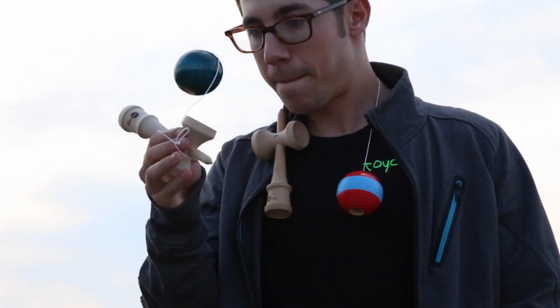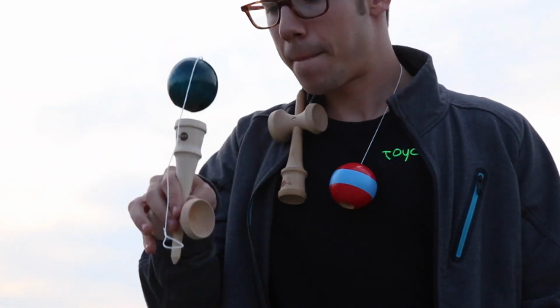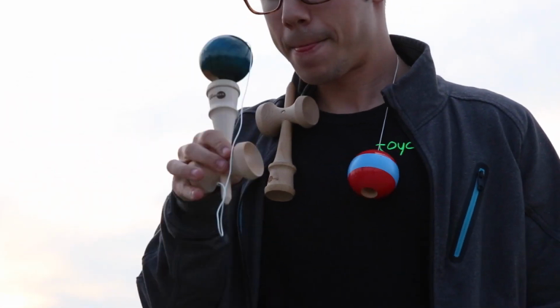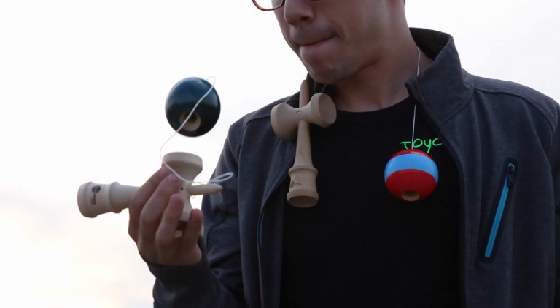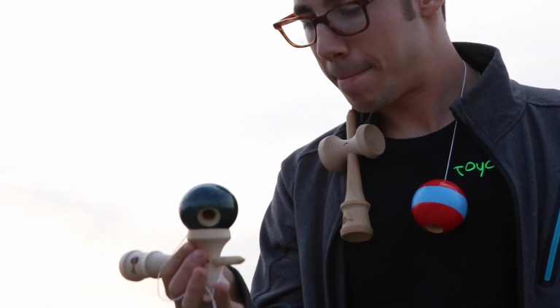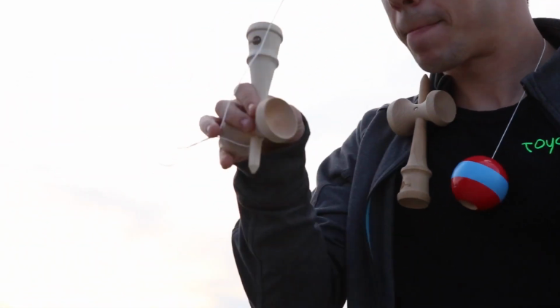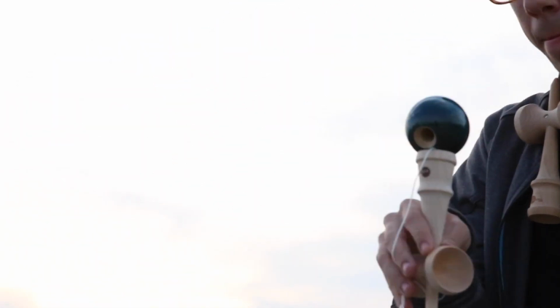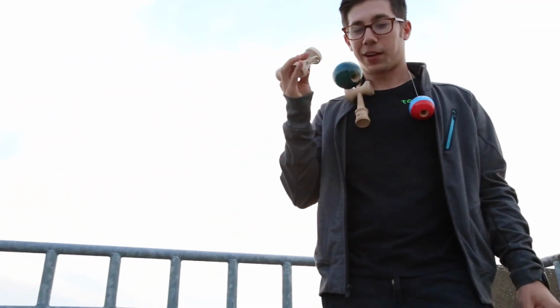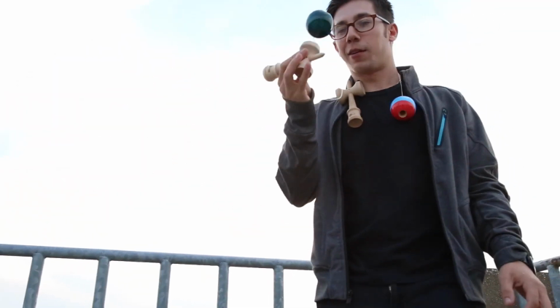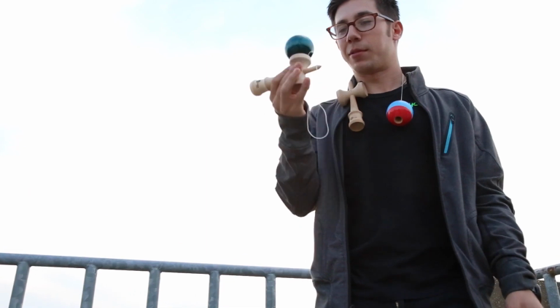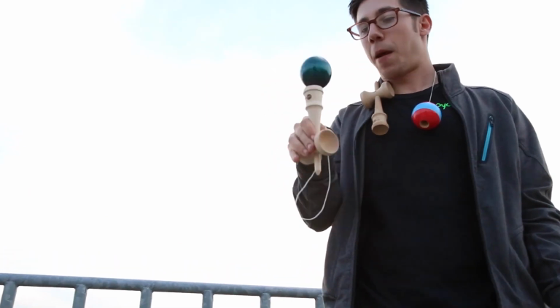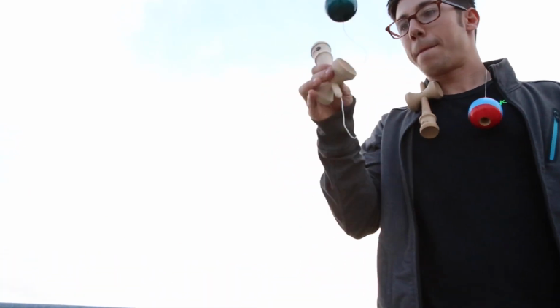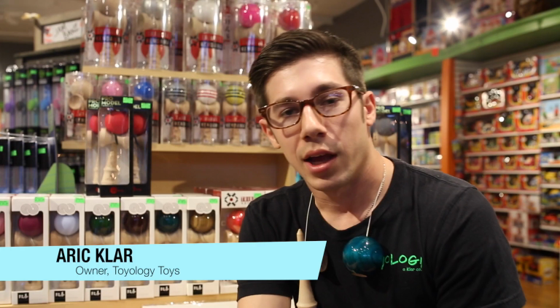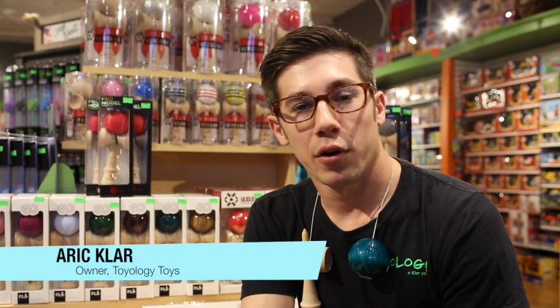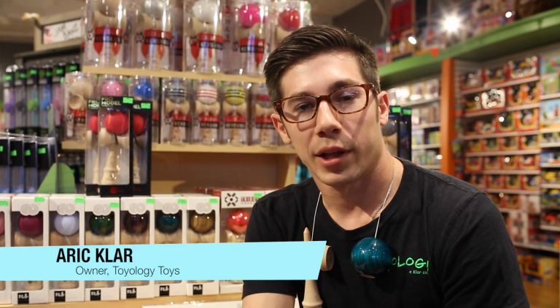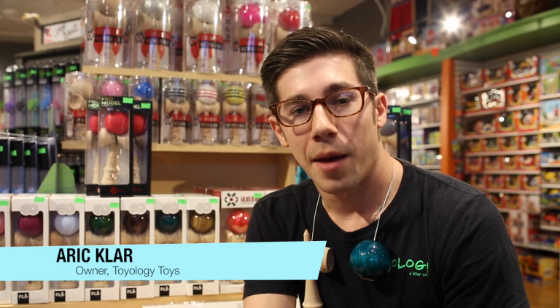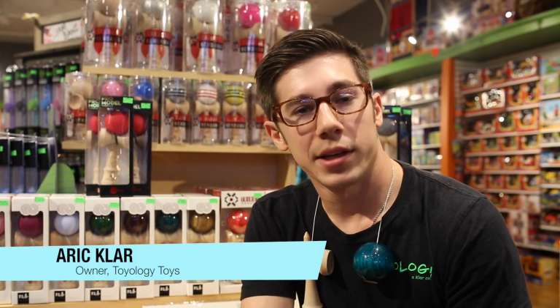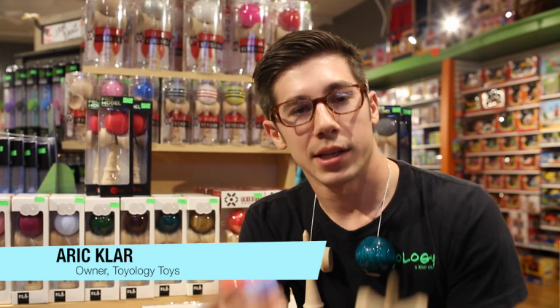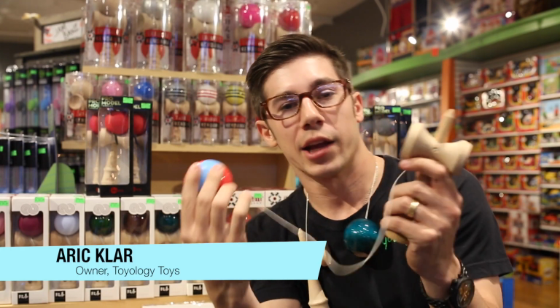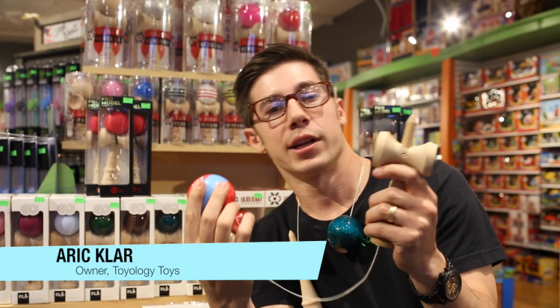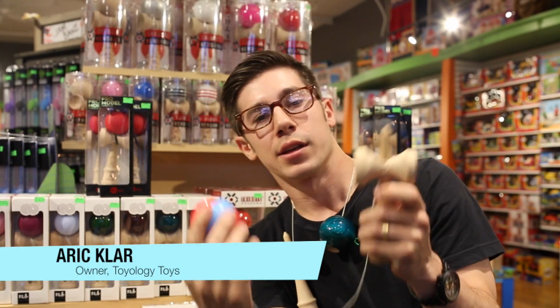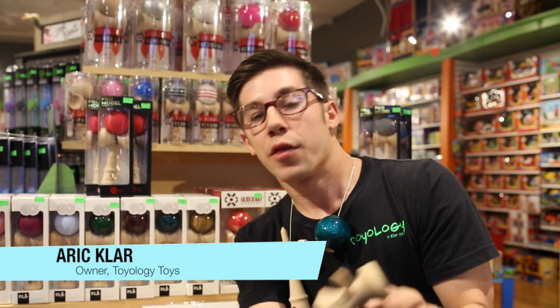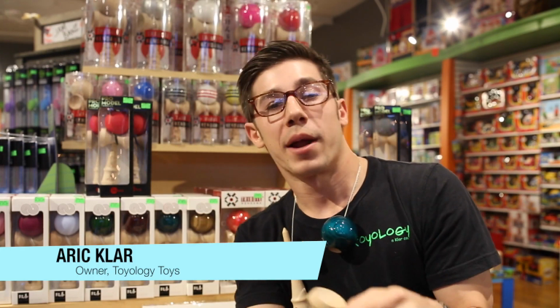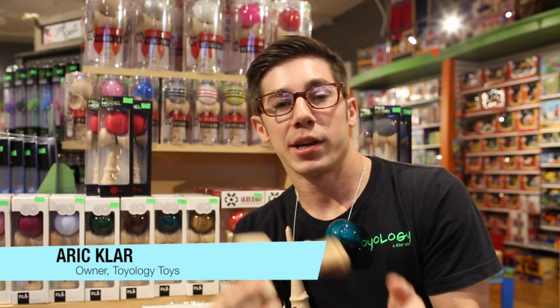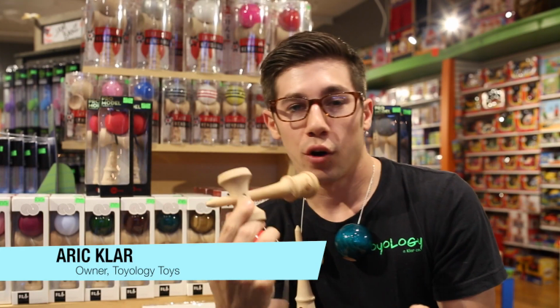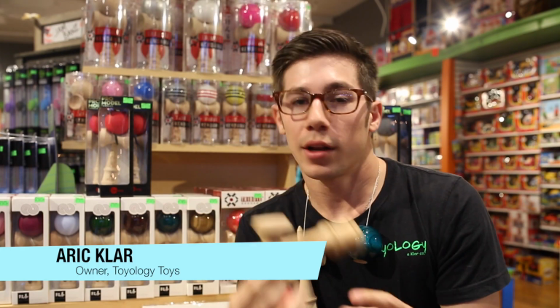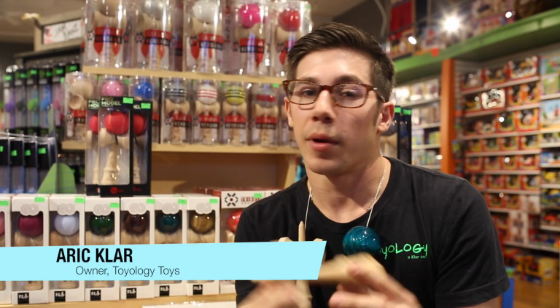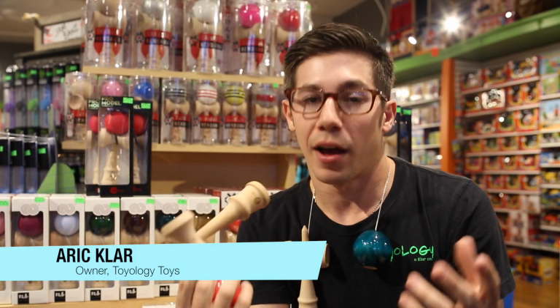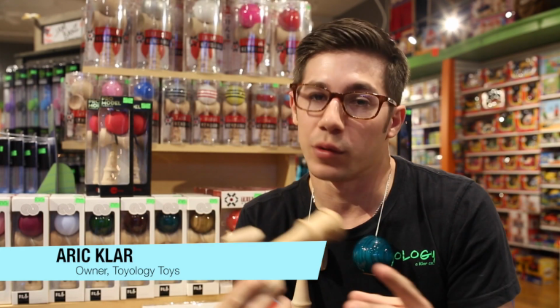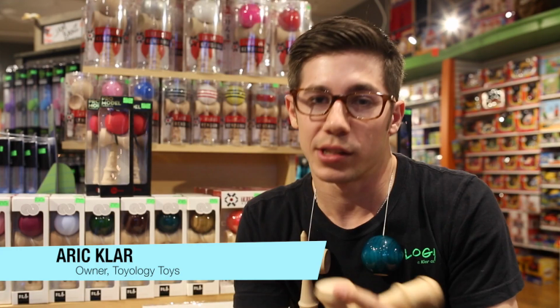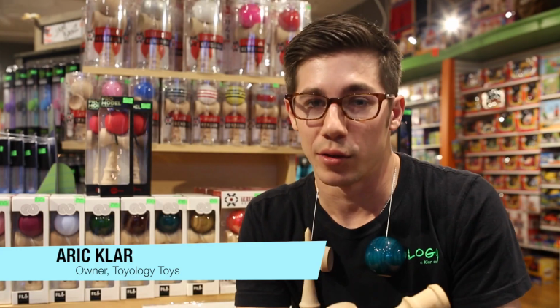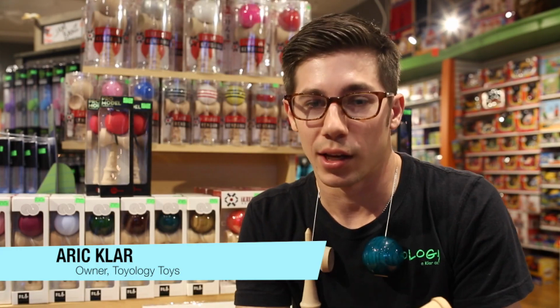Kendamas are a traditional Japanese toy that are now sweeping our nation. If you don't know what a kendama is, here it is. There are many ways to hold it, but thousands of ways to use it.